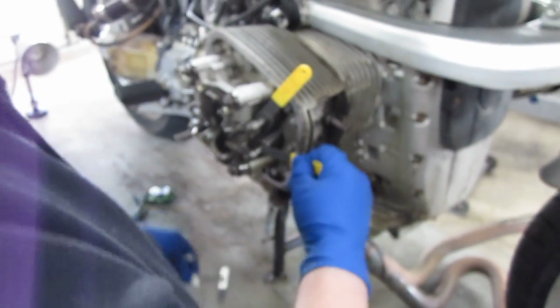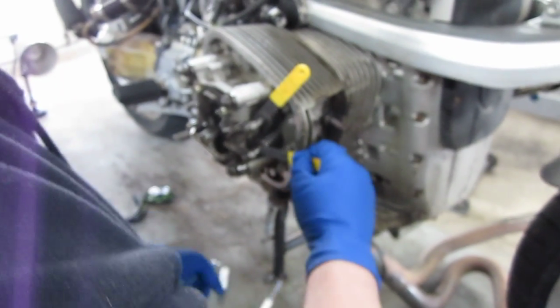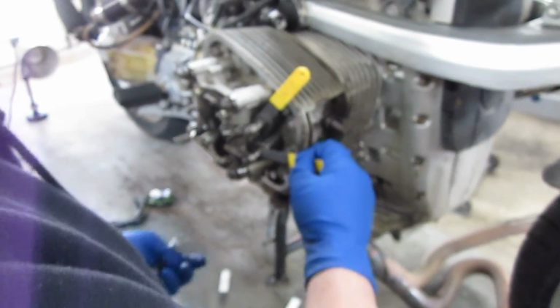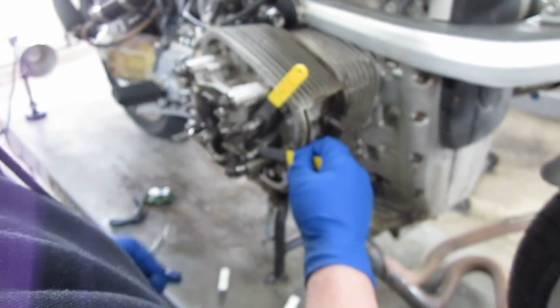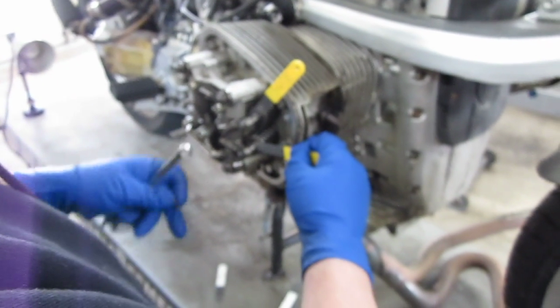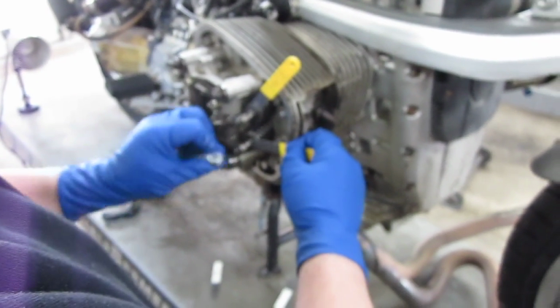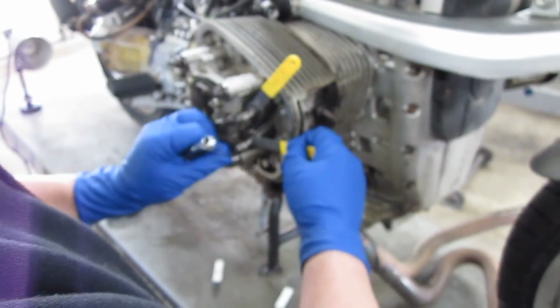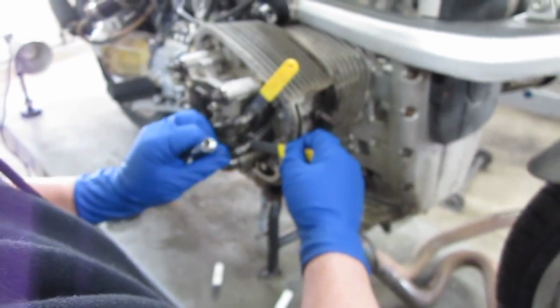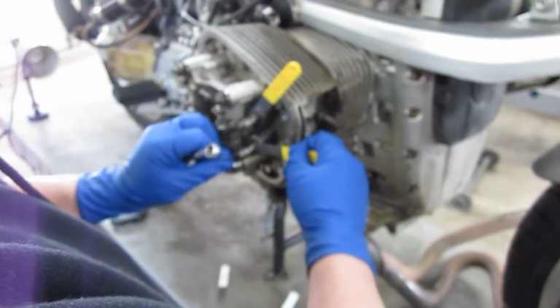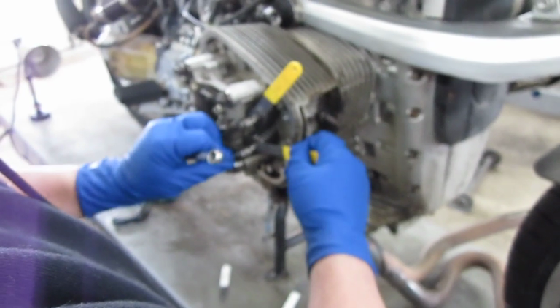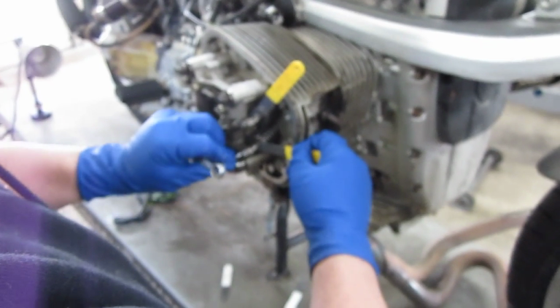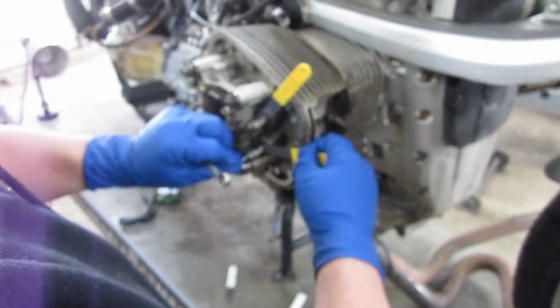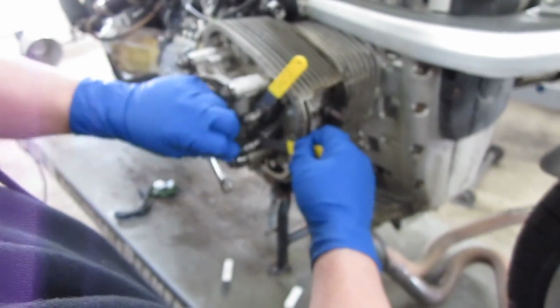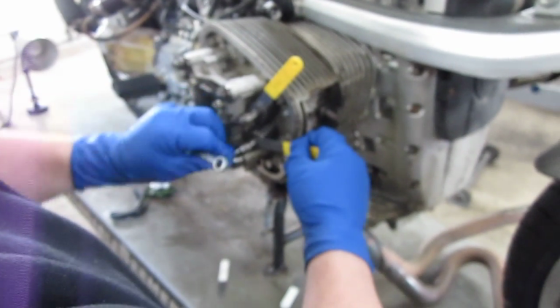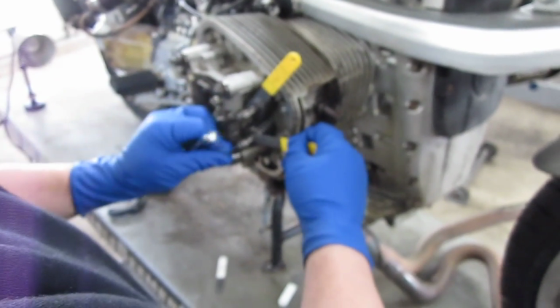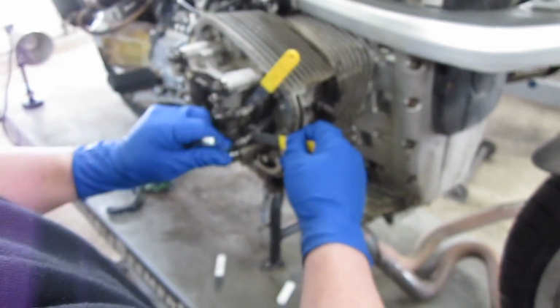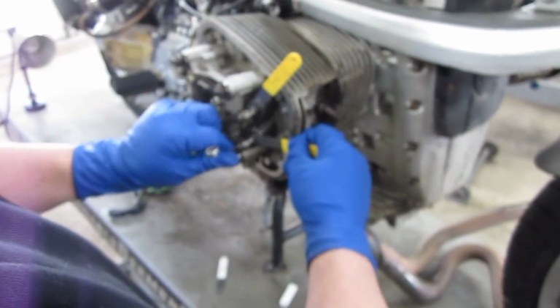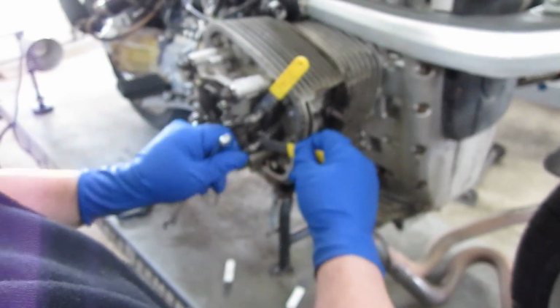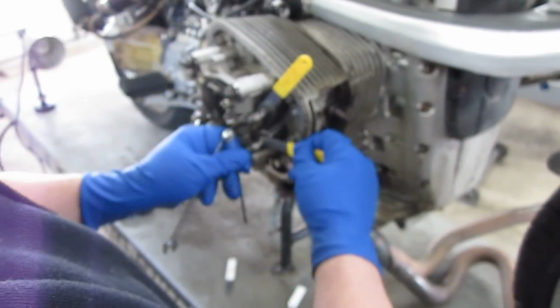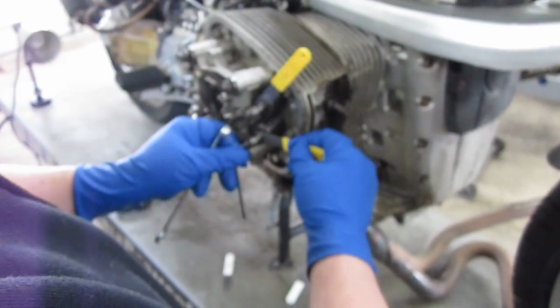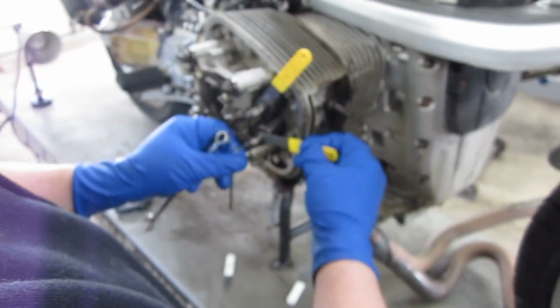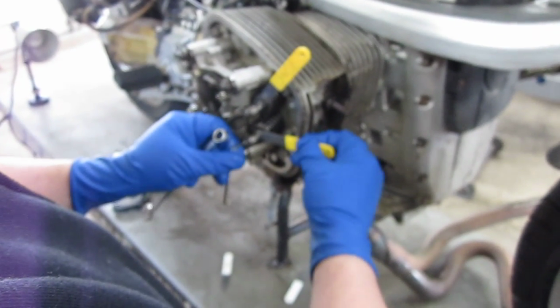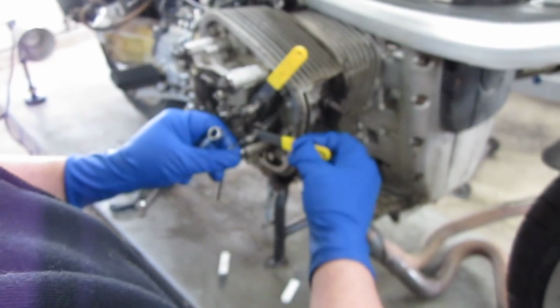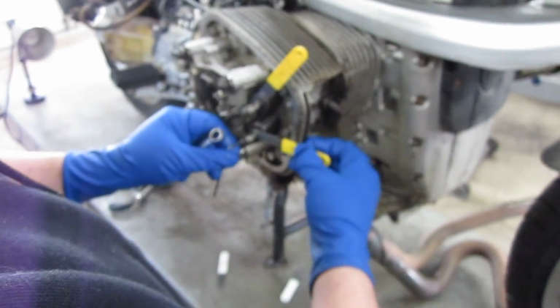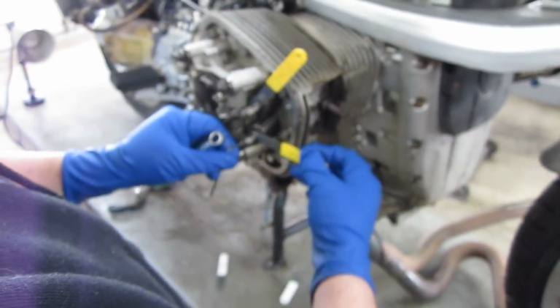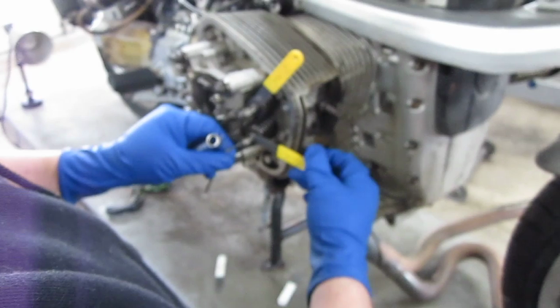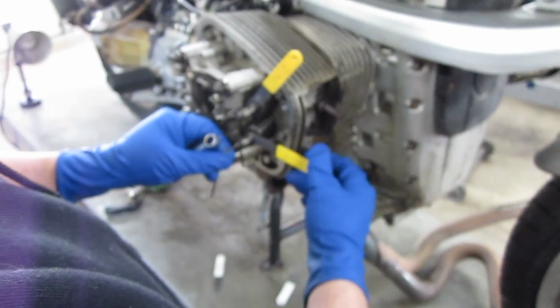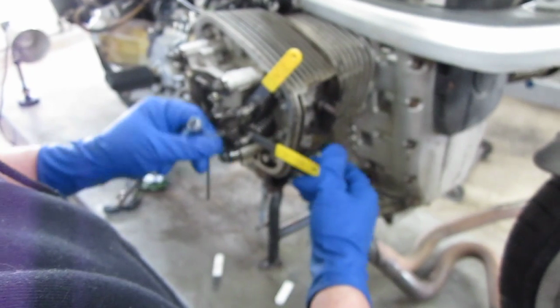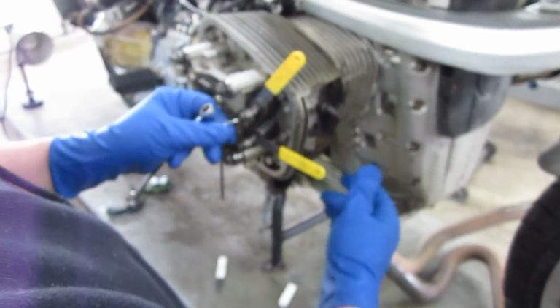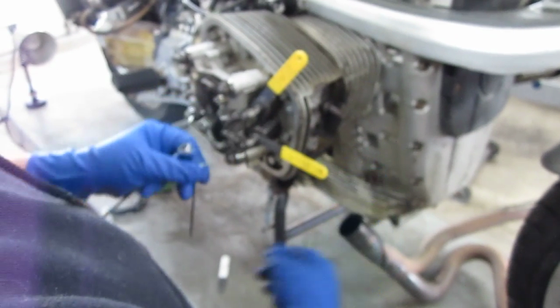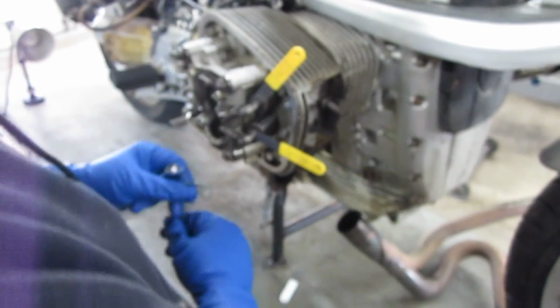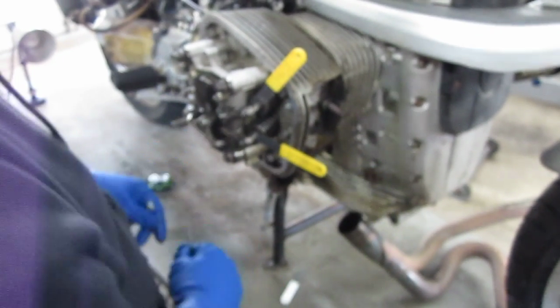0.30 millimeters on the exhaust. 0.15 on intakes.